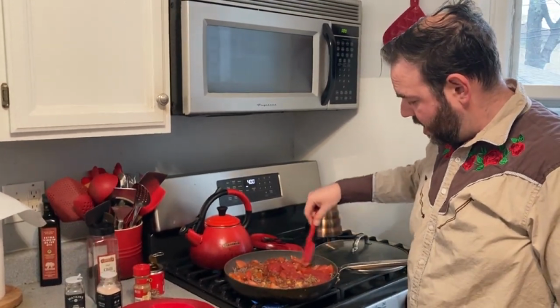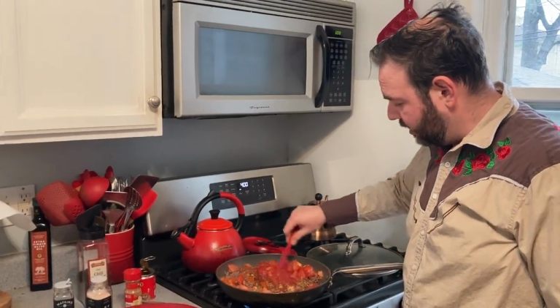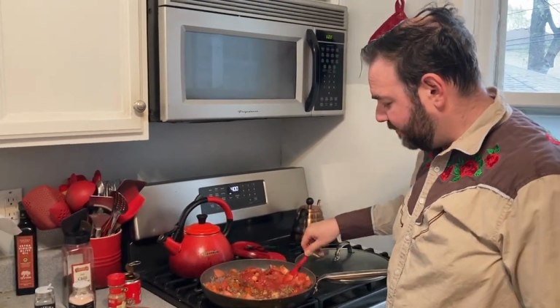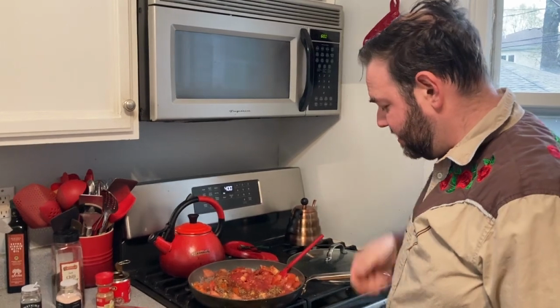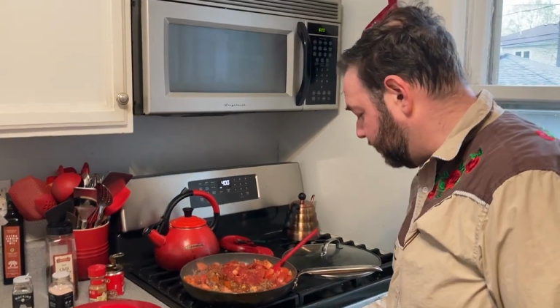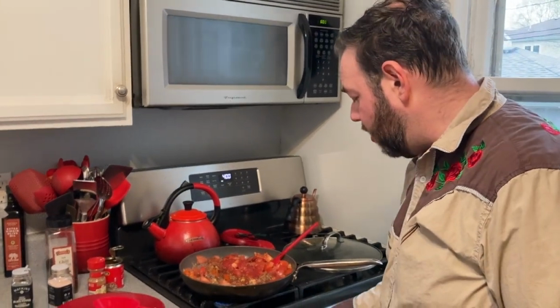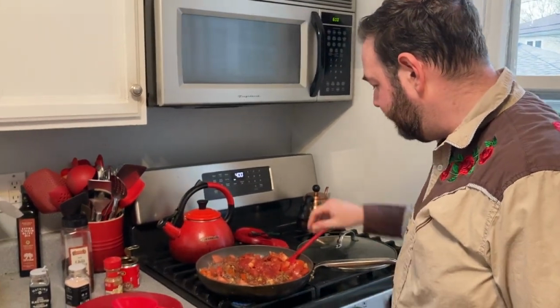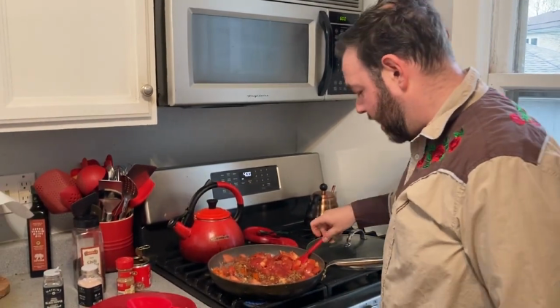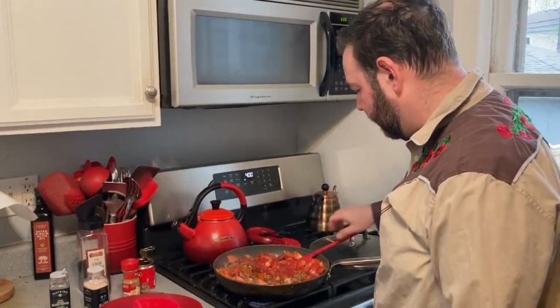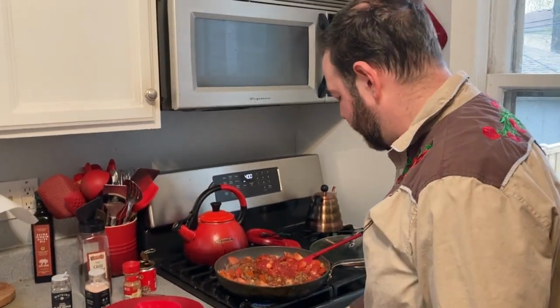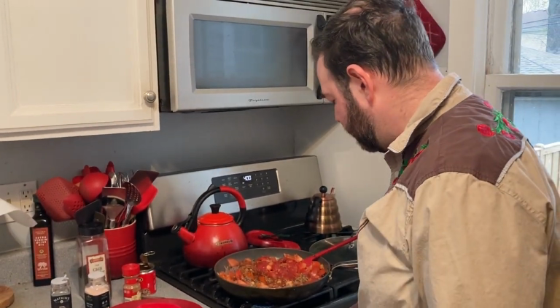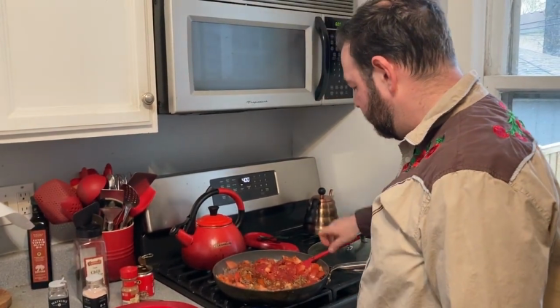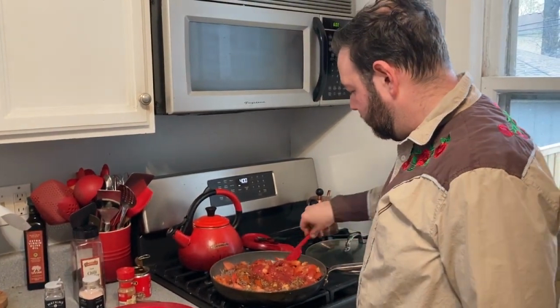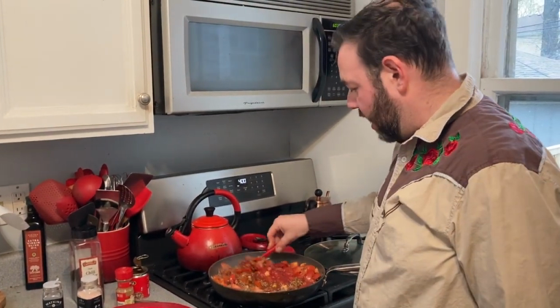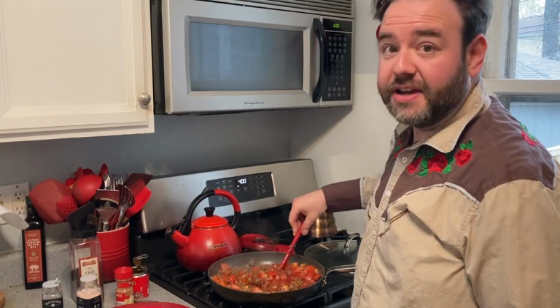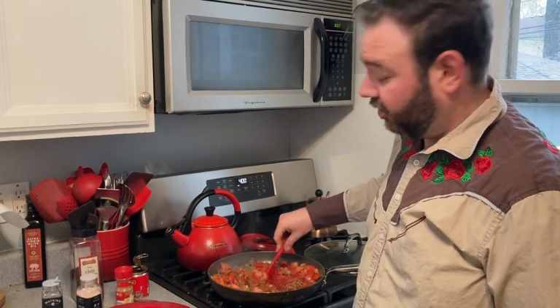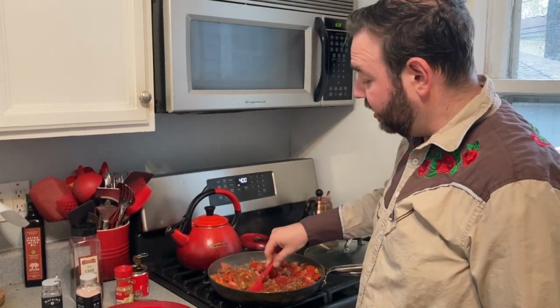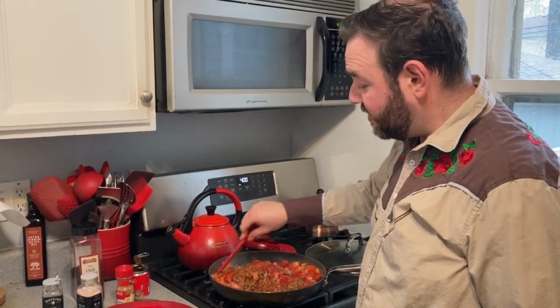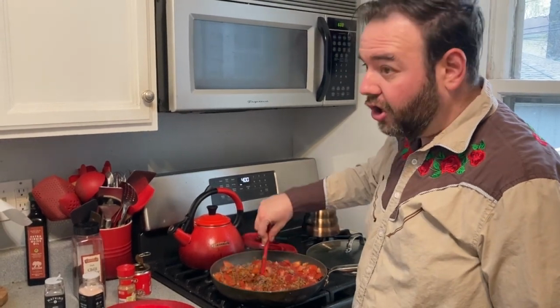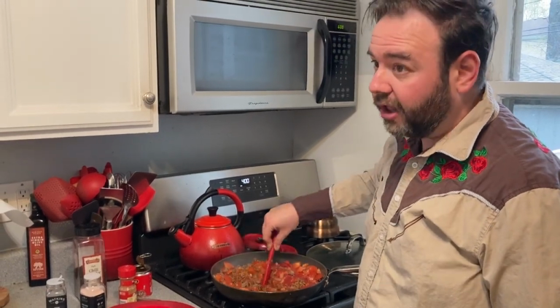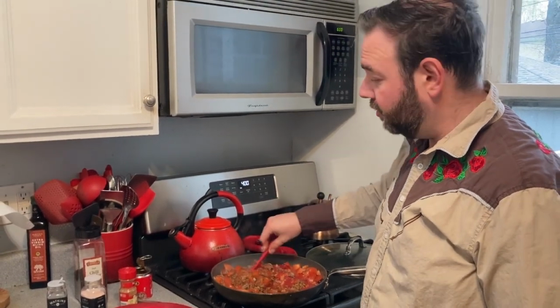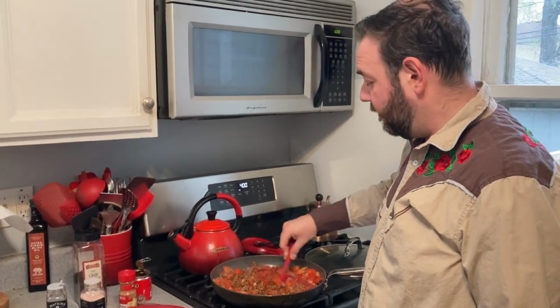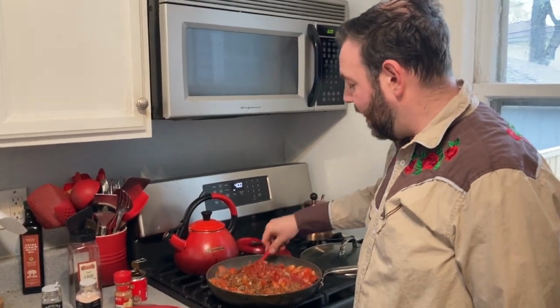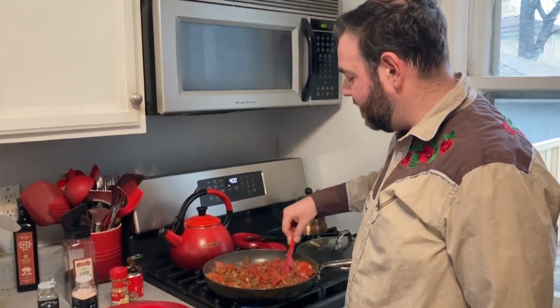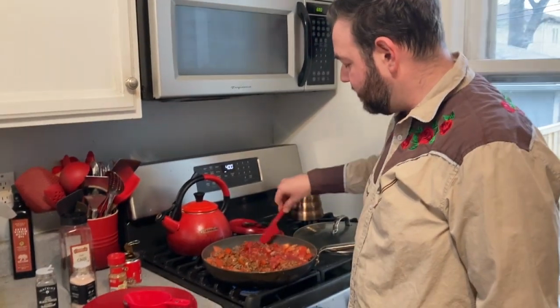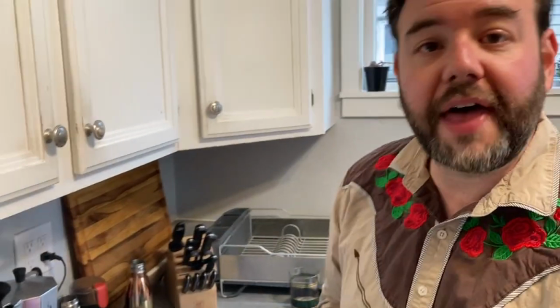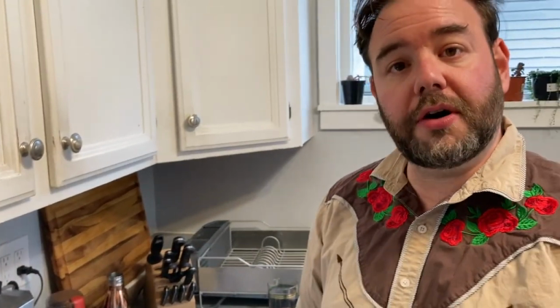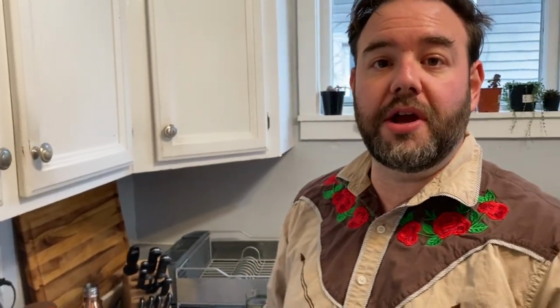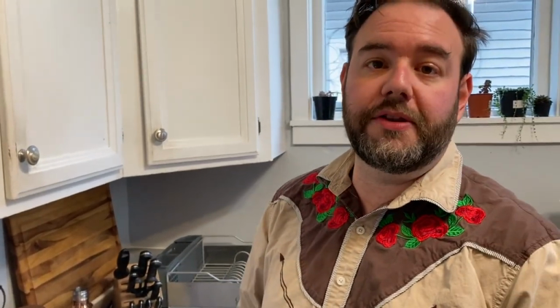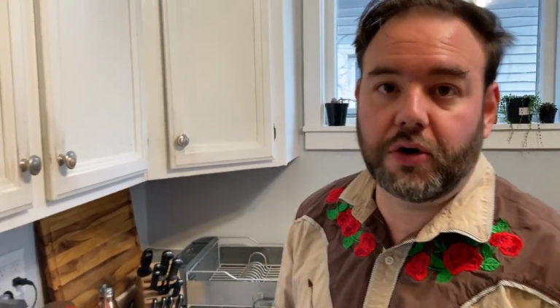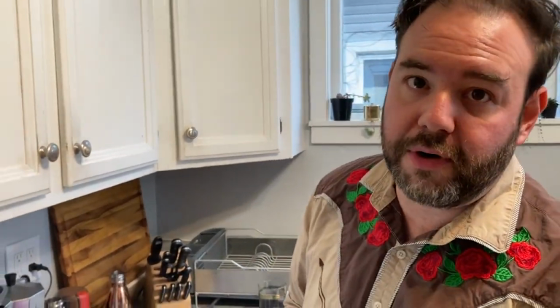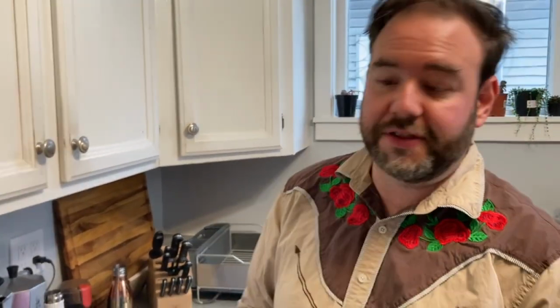We're going to drop the heat down to low and let this cook on low for about 10 minutes. While that cooks, we are going to make the cornbread for the top.